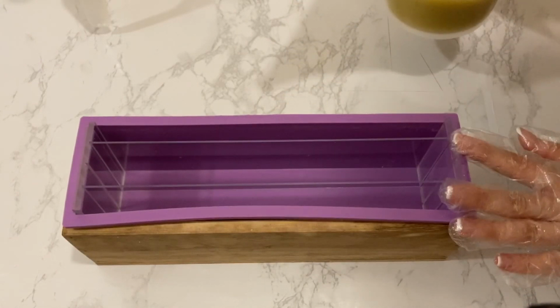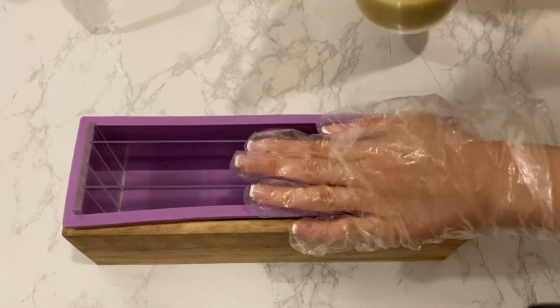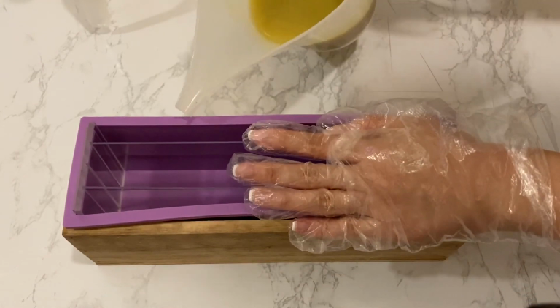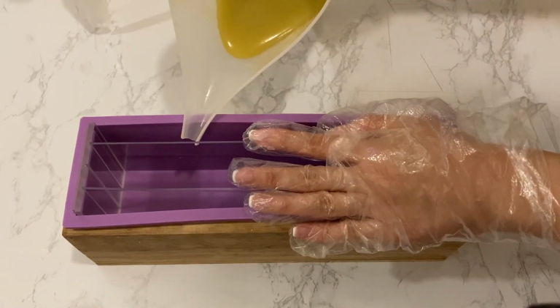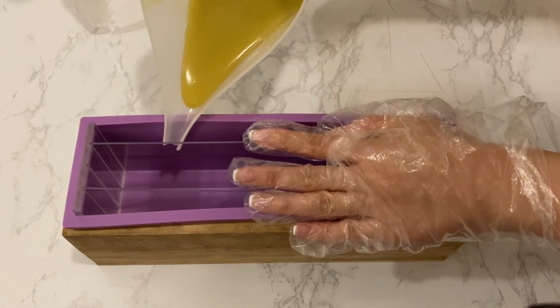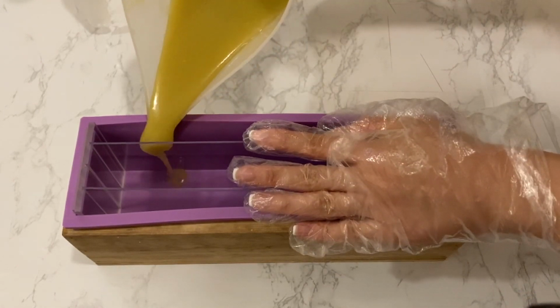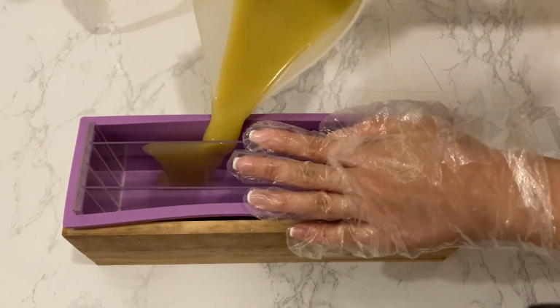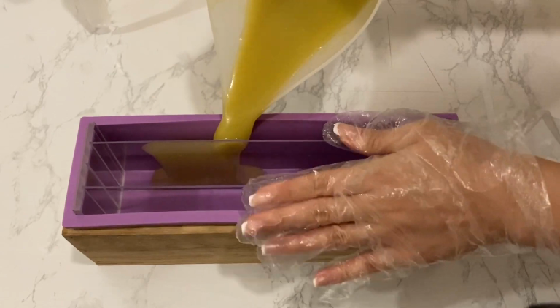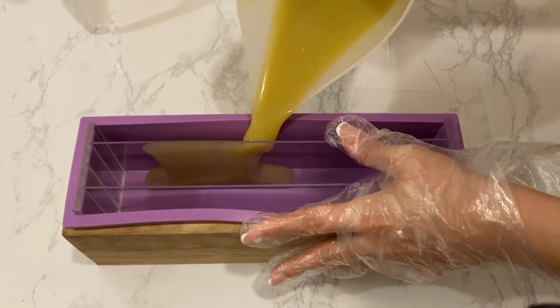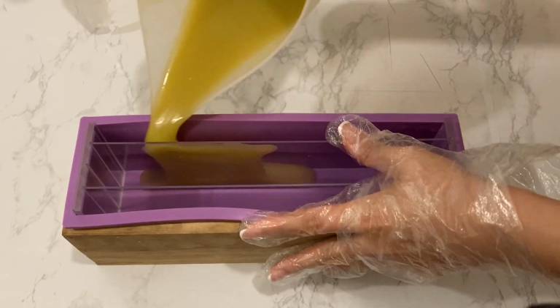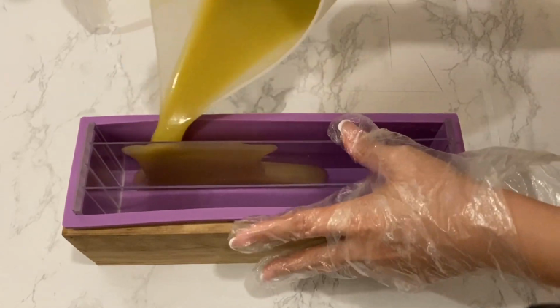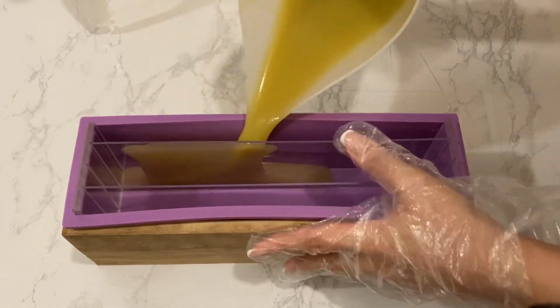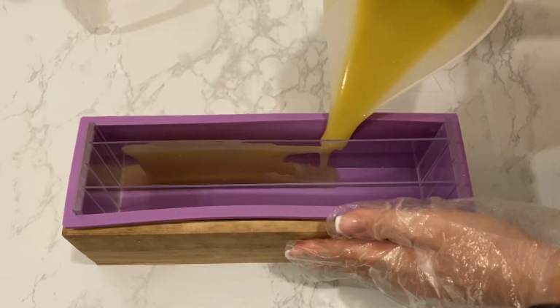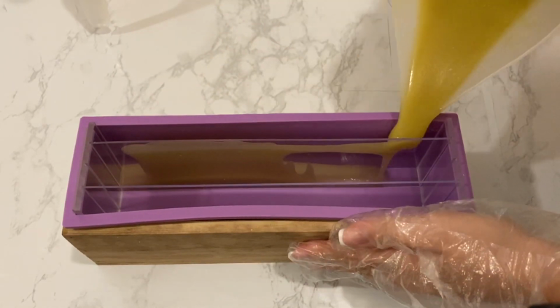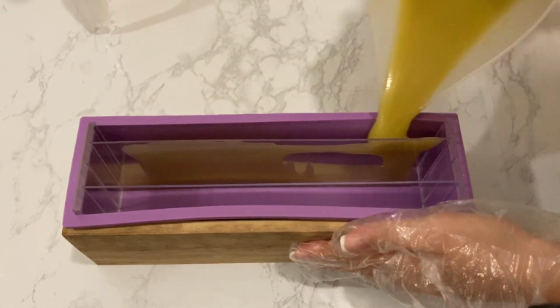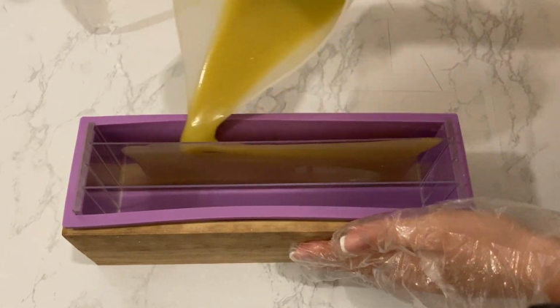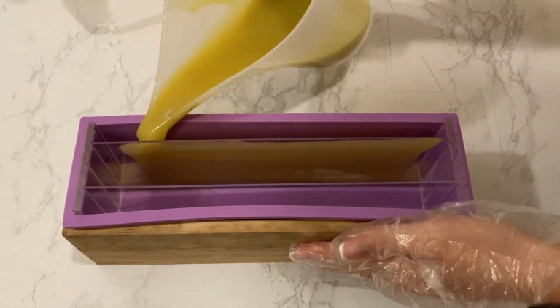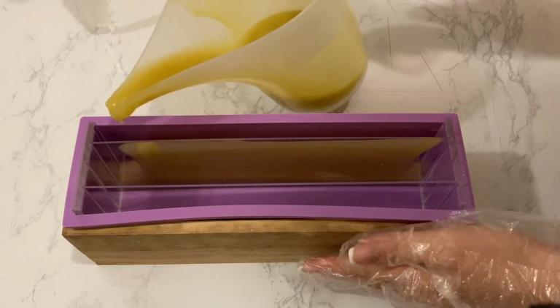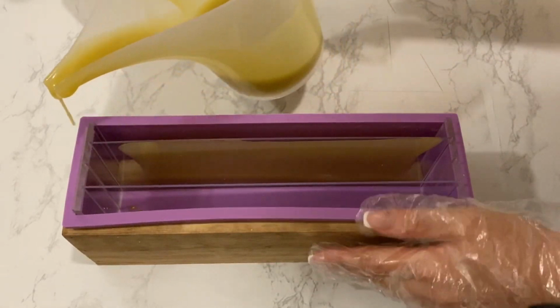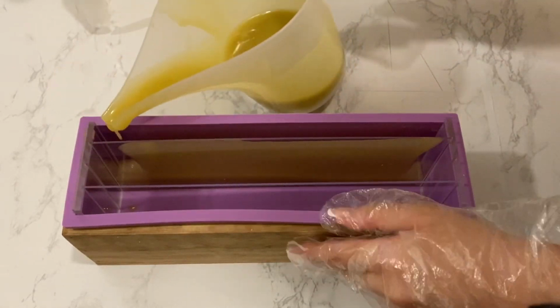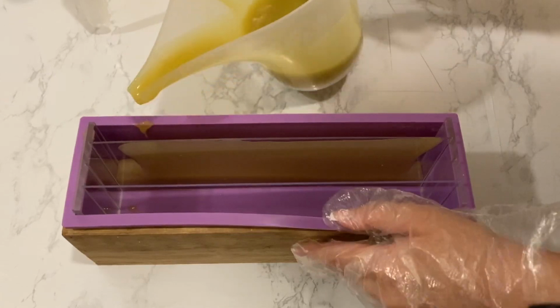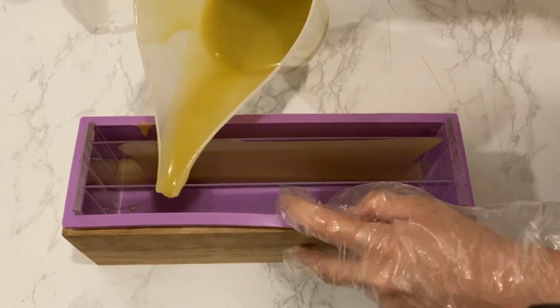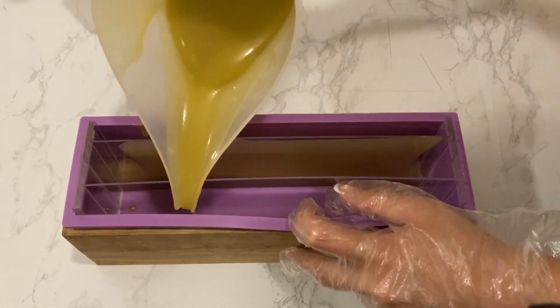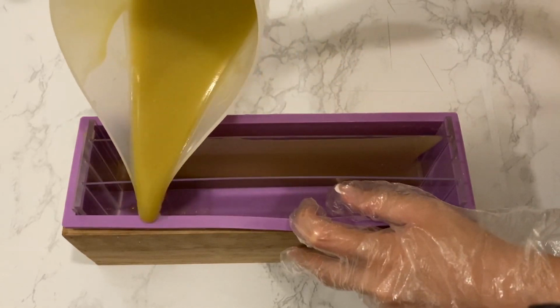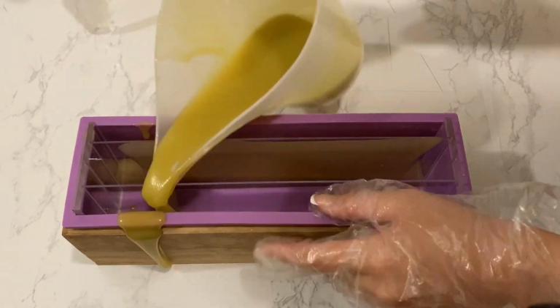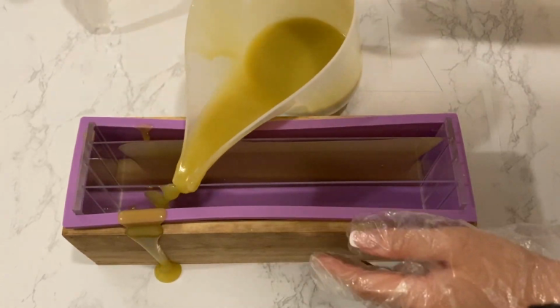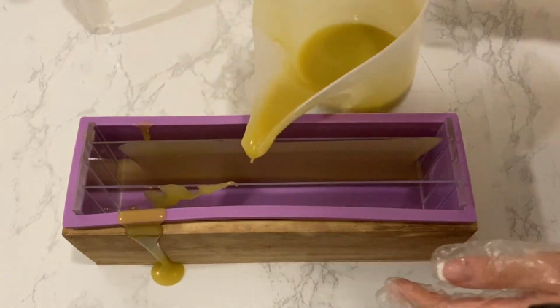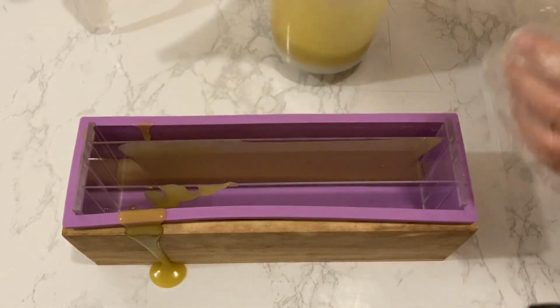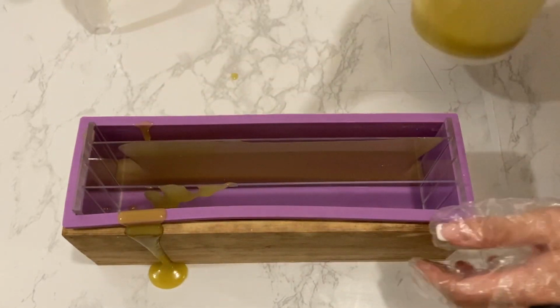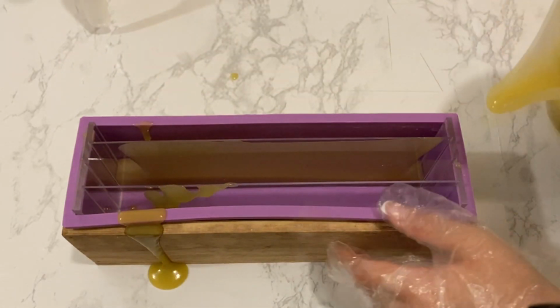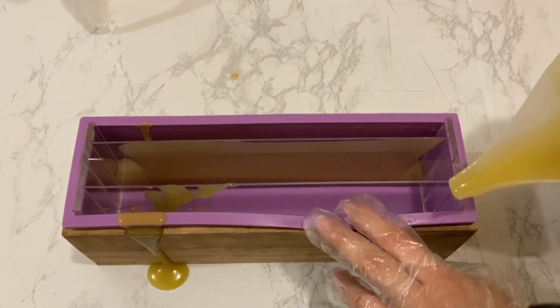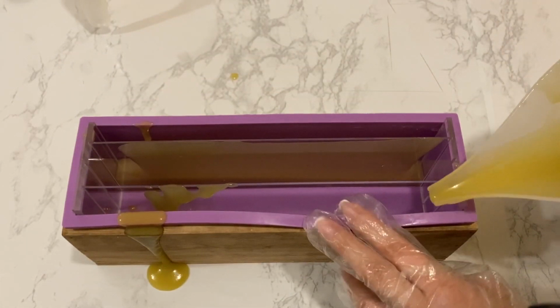This time around I decided to use dividers for my design — pouring the low water soap on the outer portions and the high water soap in the middle. It was my first time working with dividers and I was definitely making a mess.